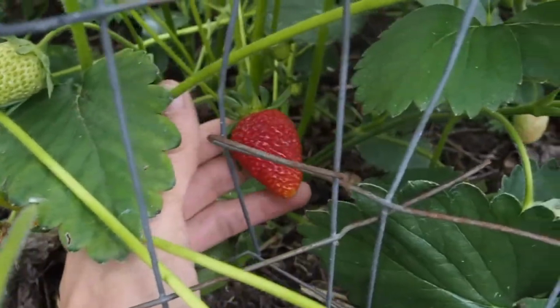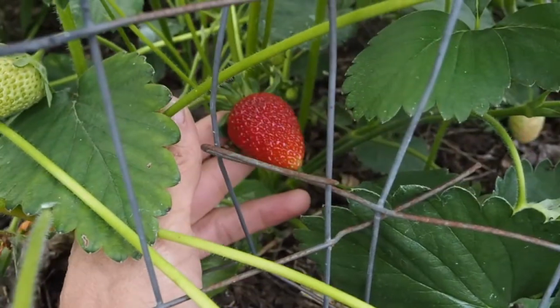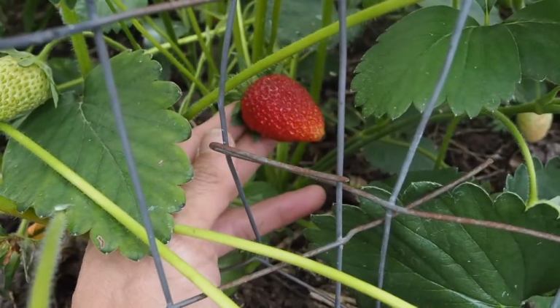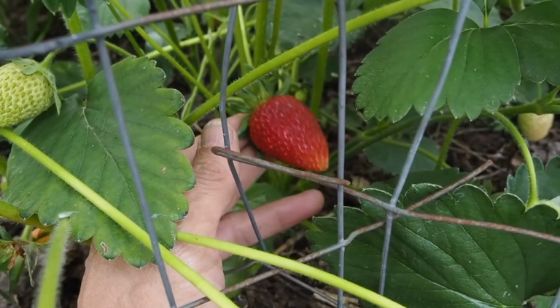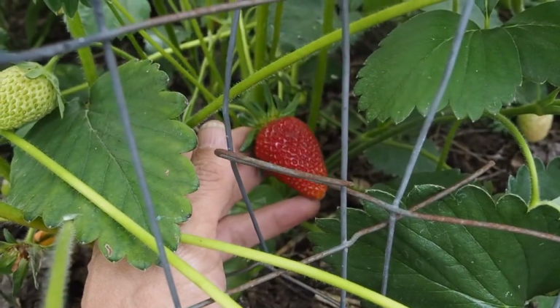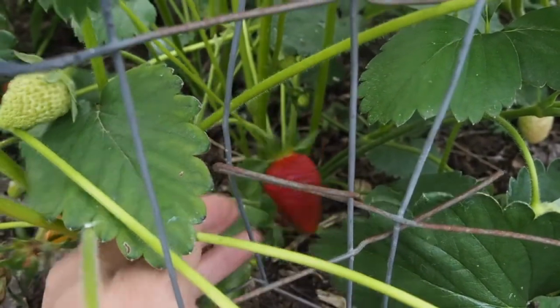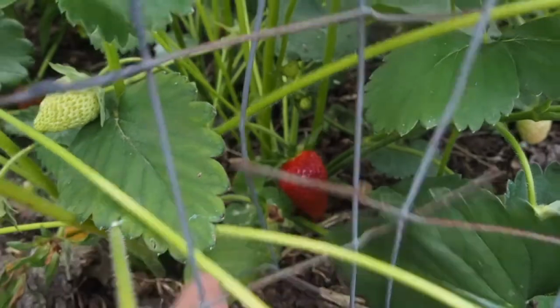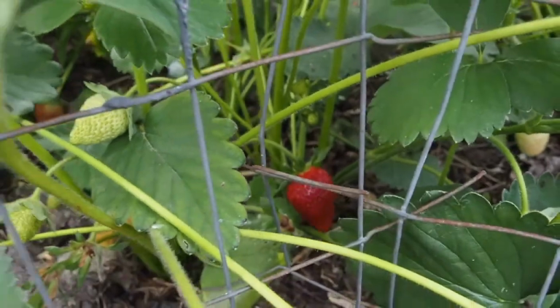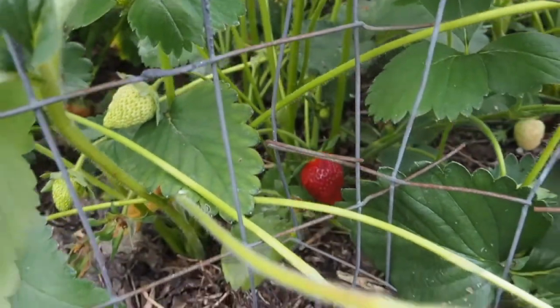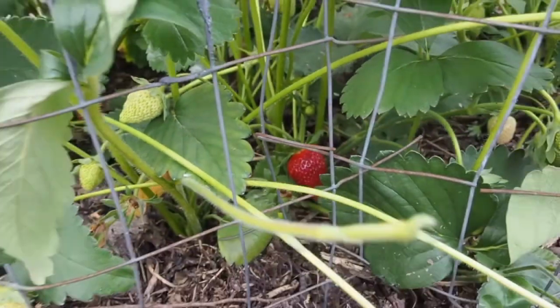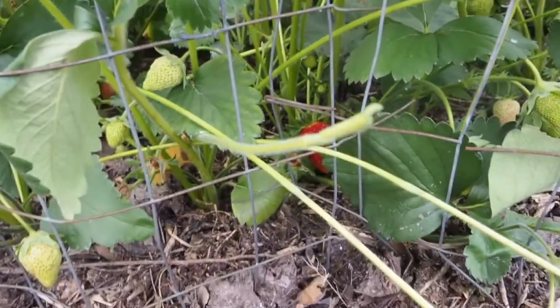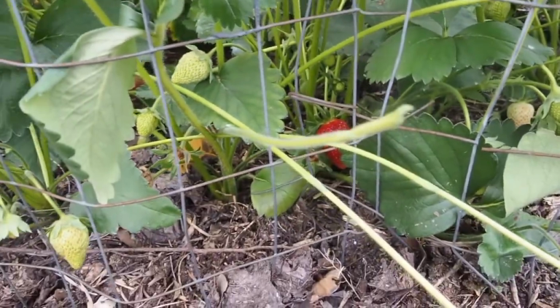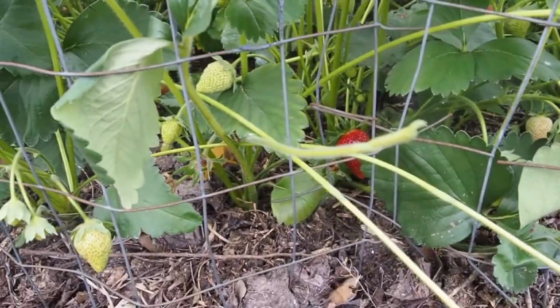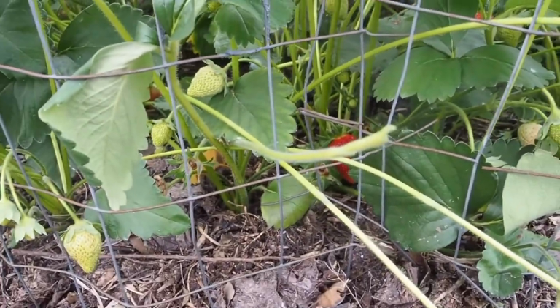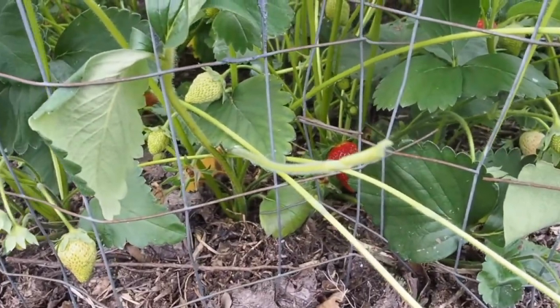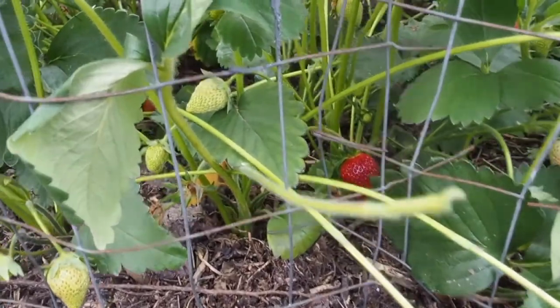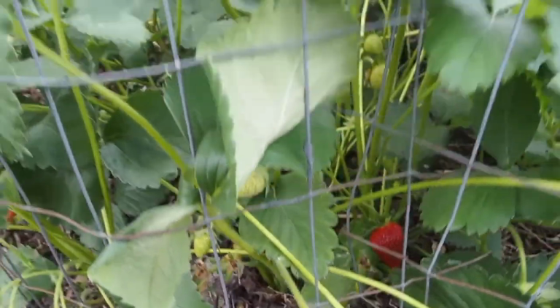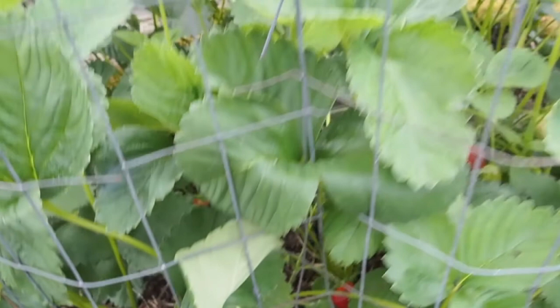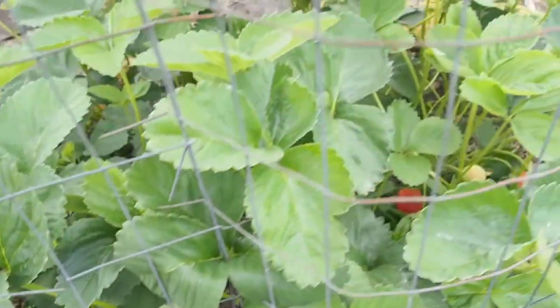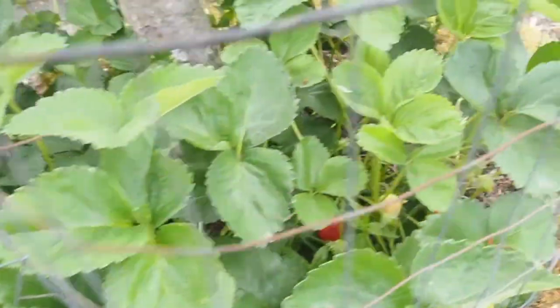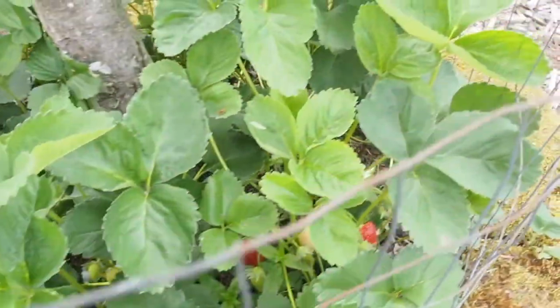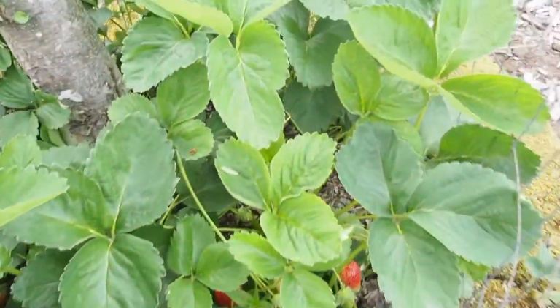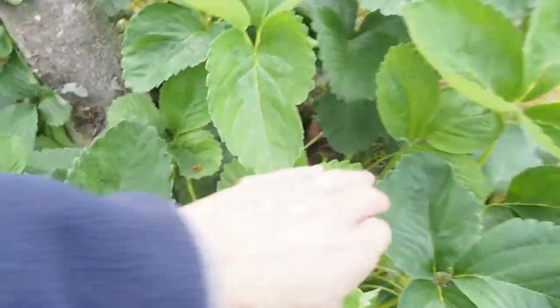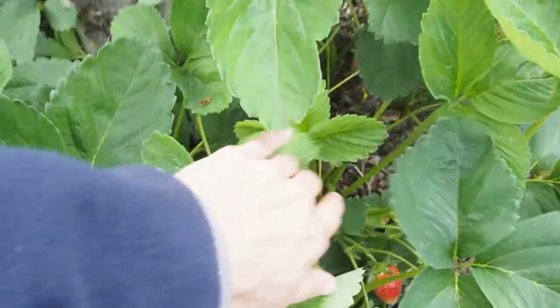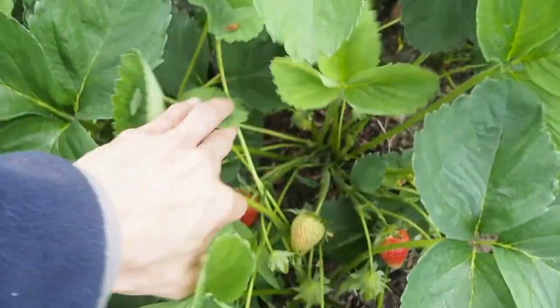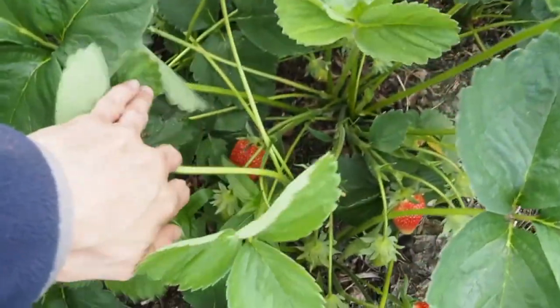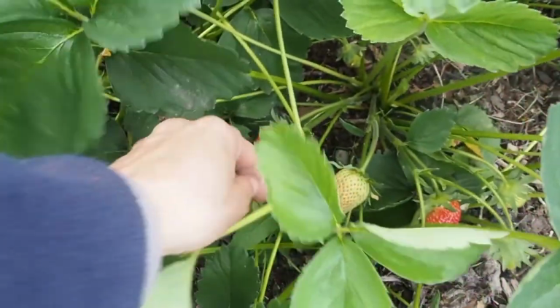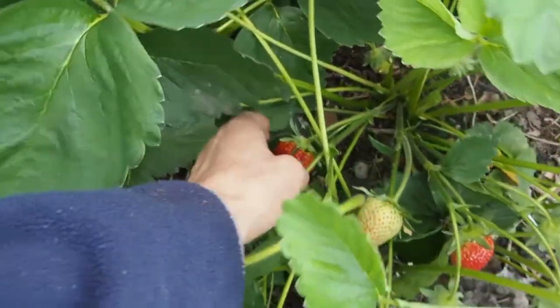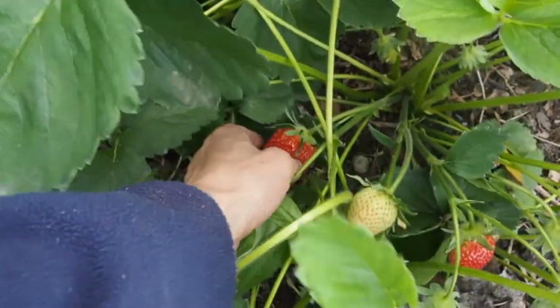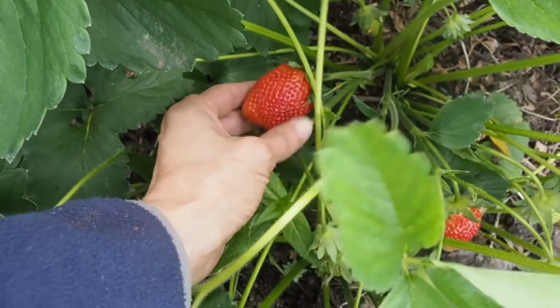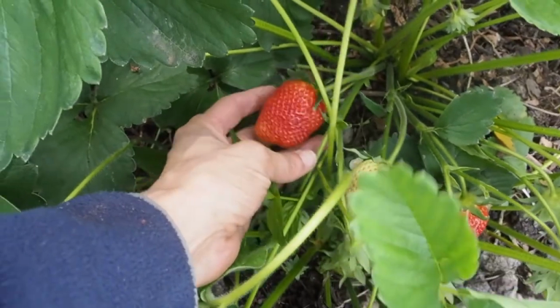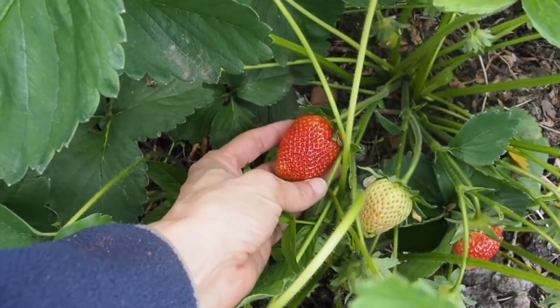This is a later variety — I think it's called a summer bearing variety — so it does get really big strawberries. You can see in here, see how huge that is.